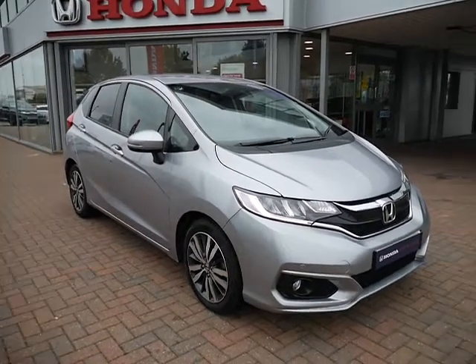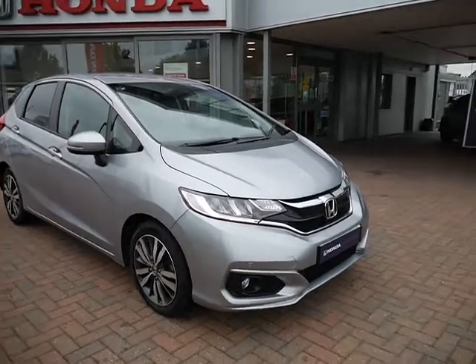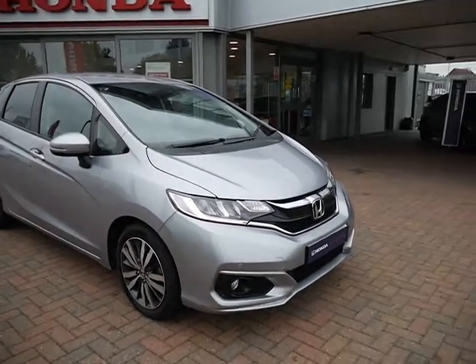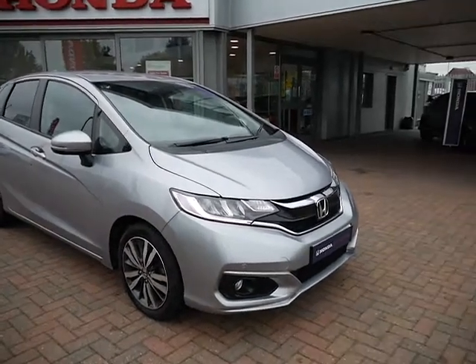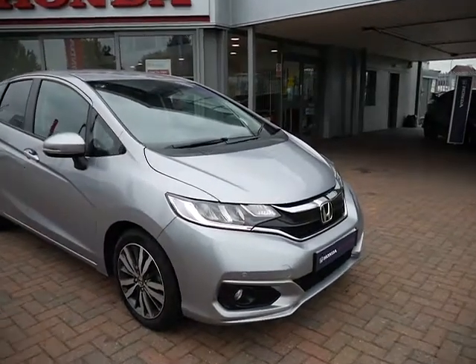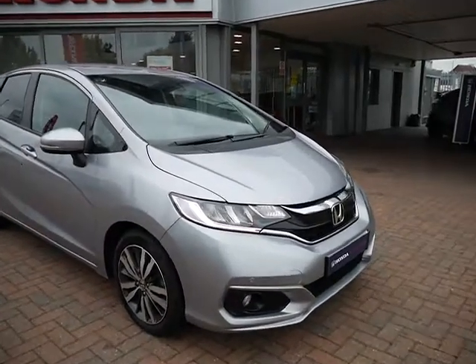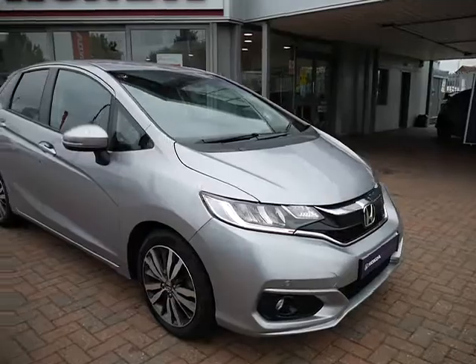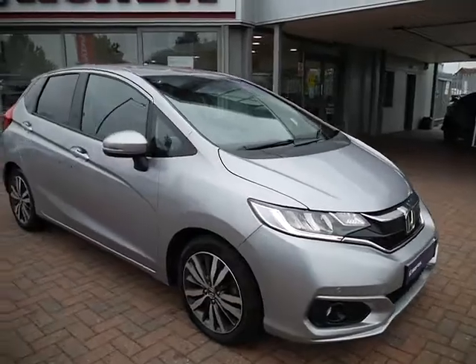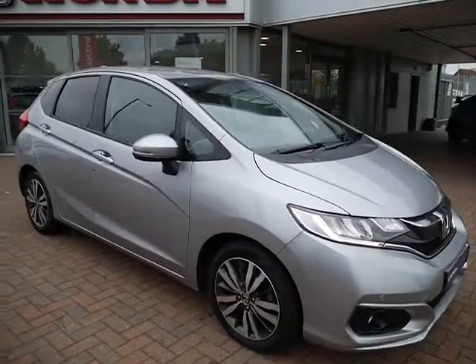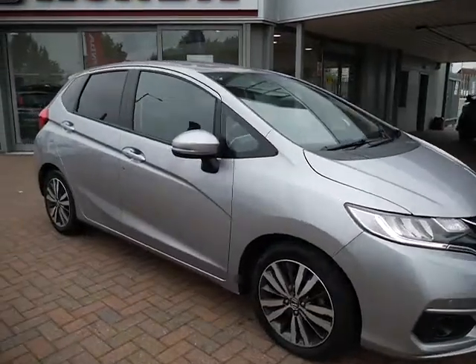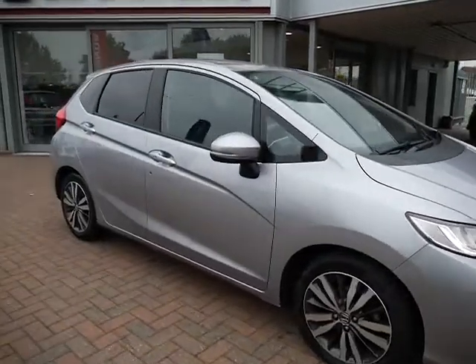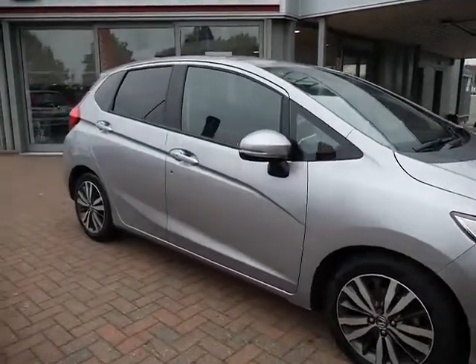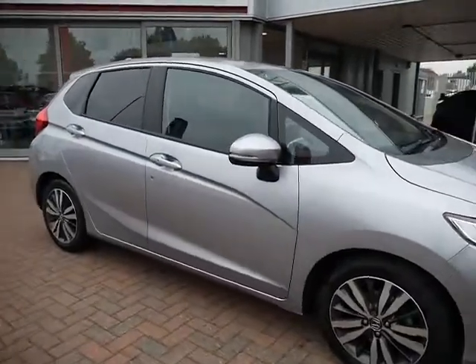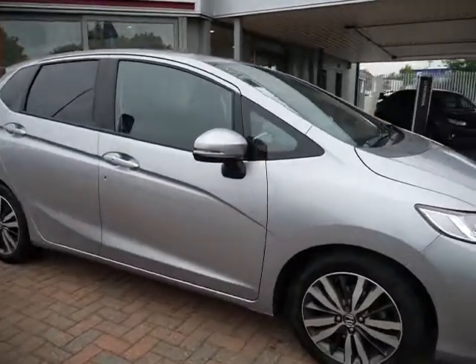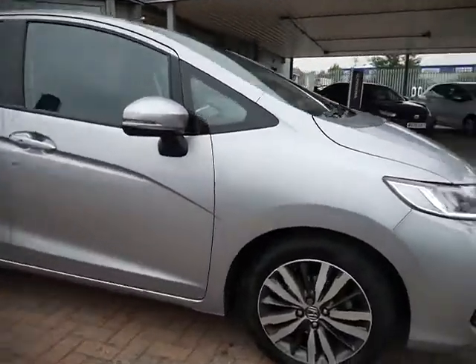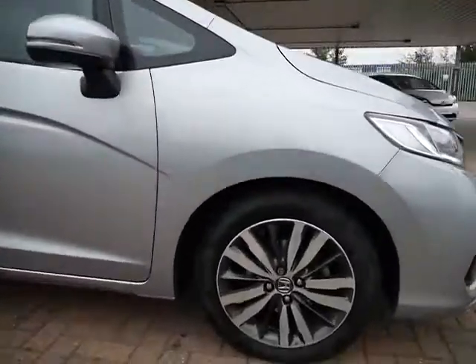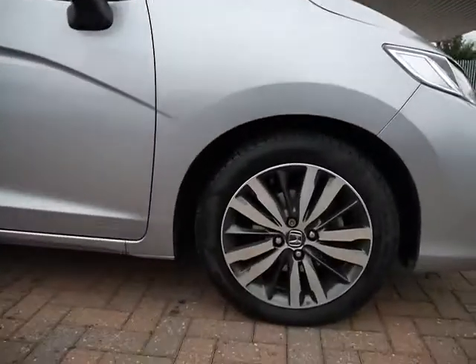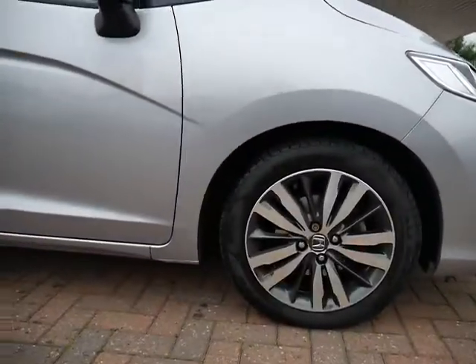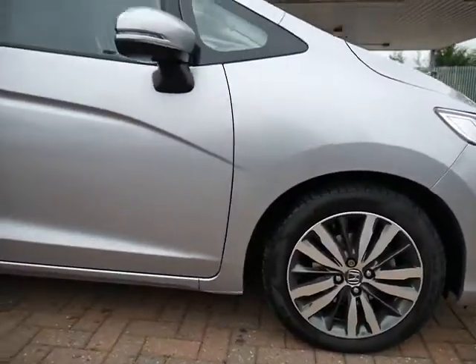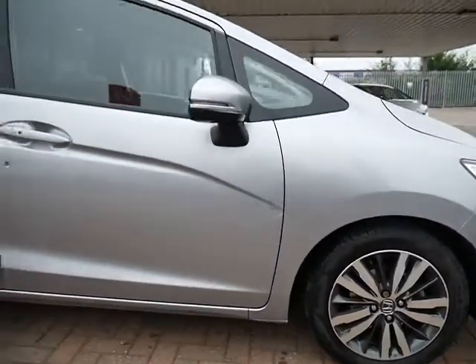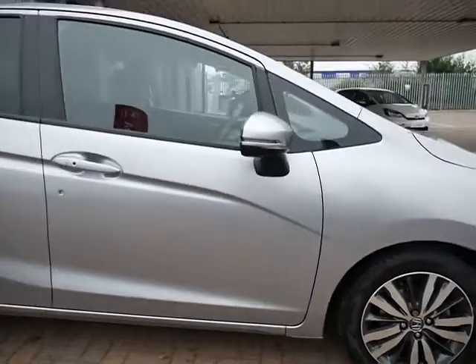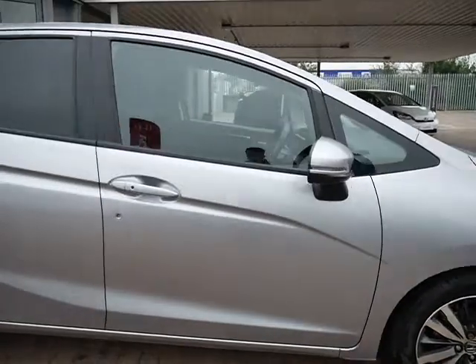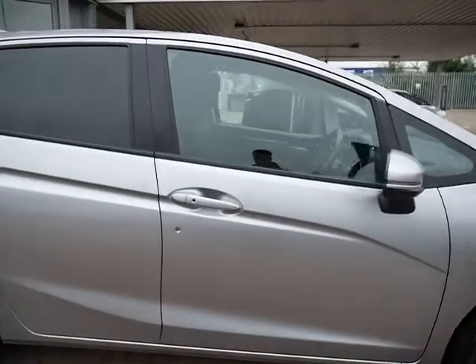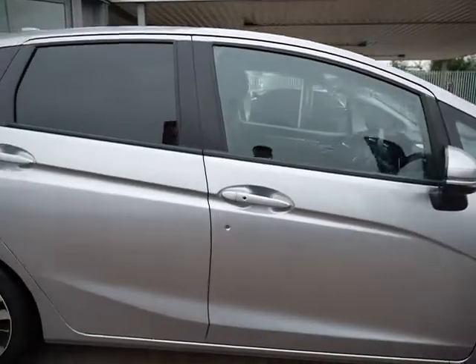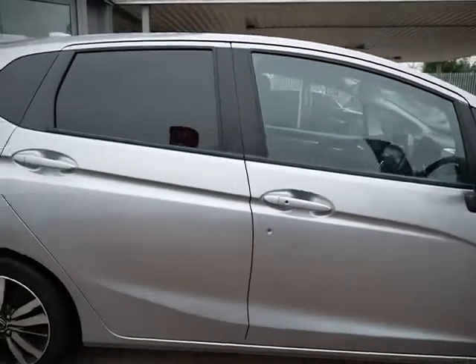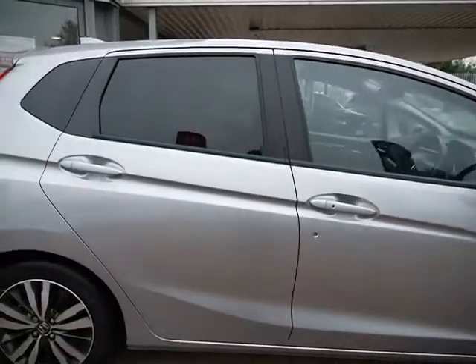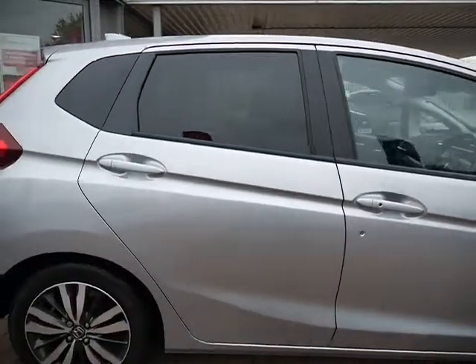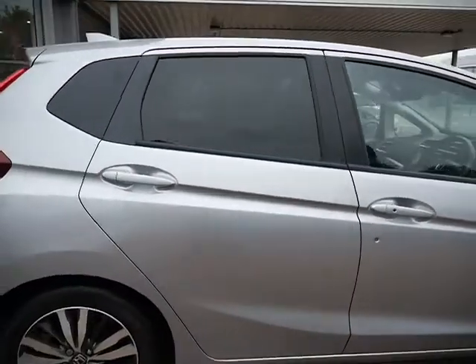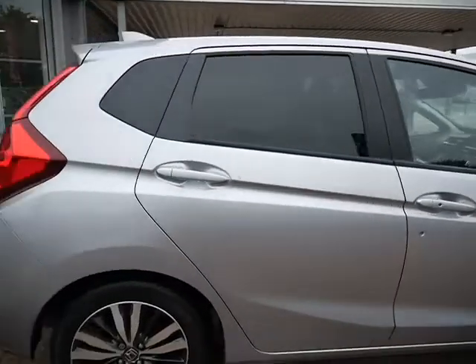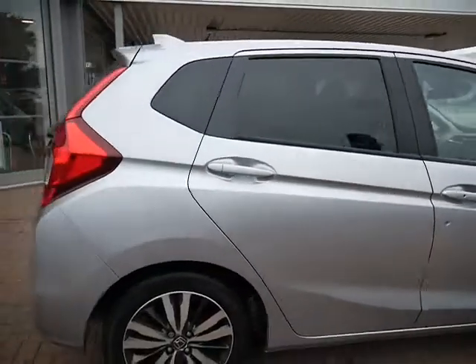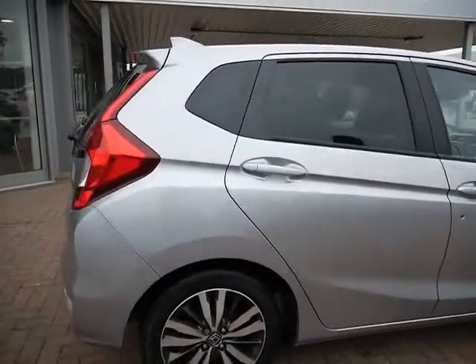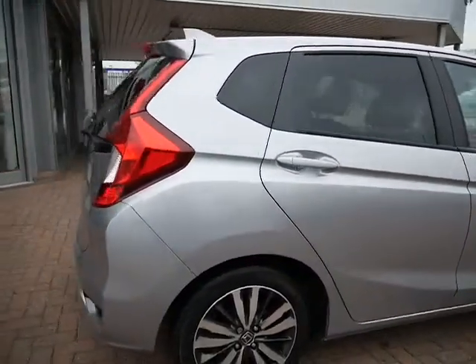It's in excellent condition. It has front and rear parking sensors and a parking camera. As you can see, everything is in really nice tidy condition, and there's rear privacy glass on the car as well.